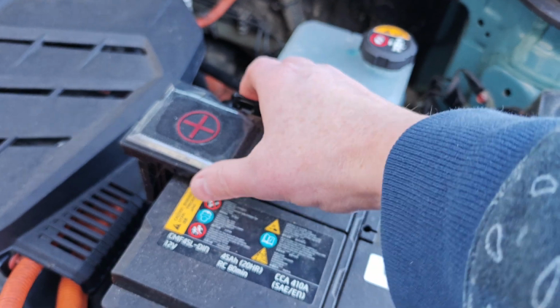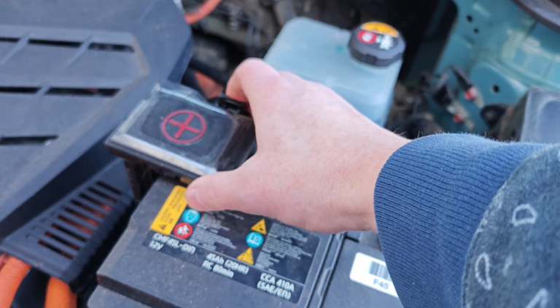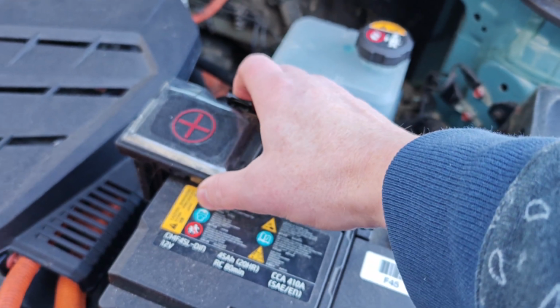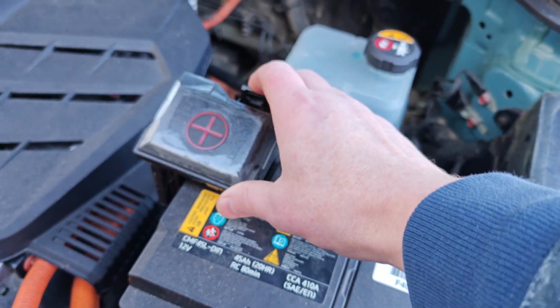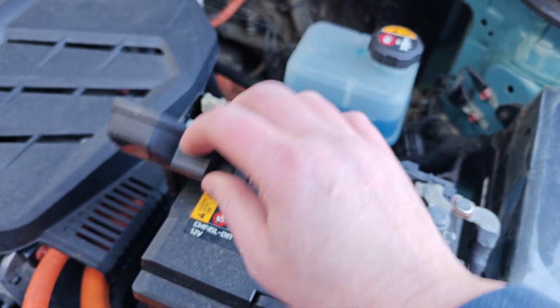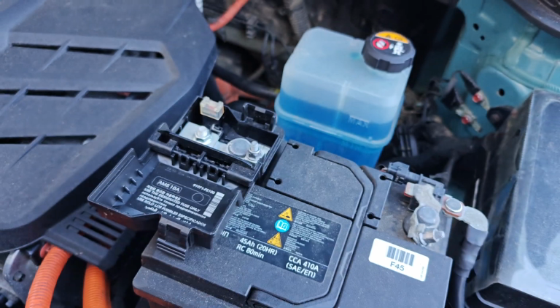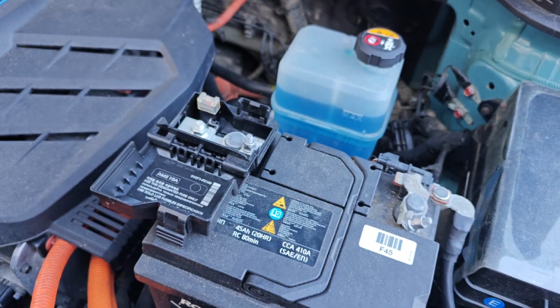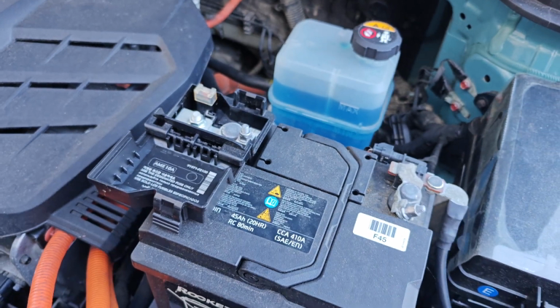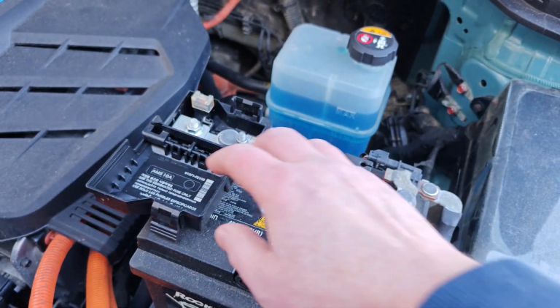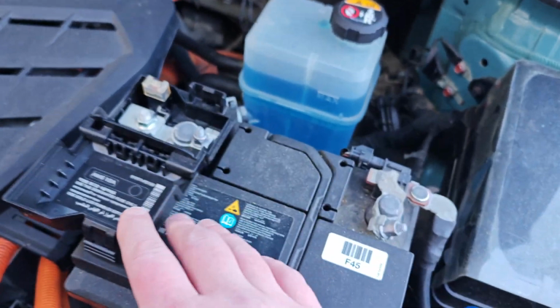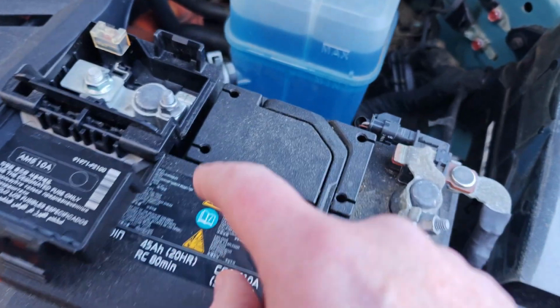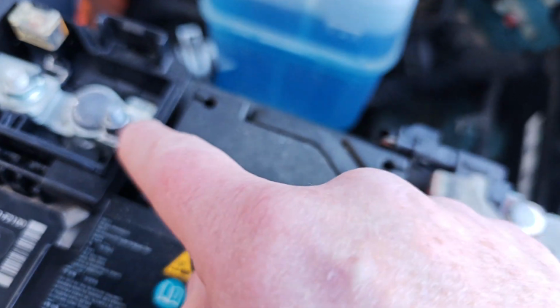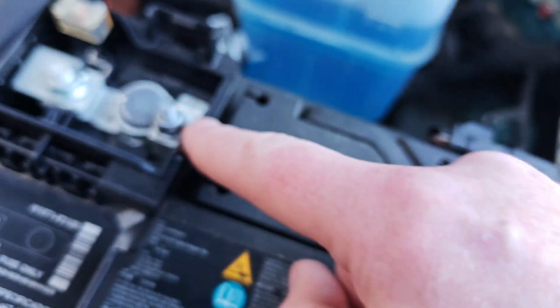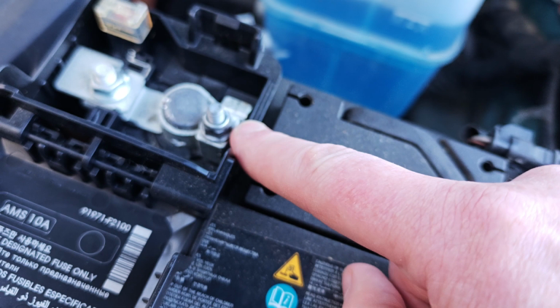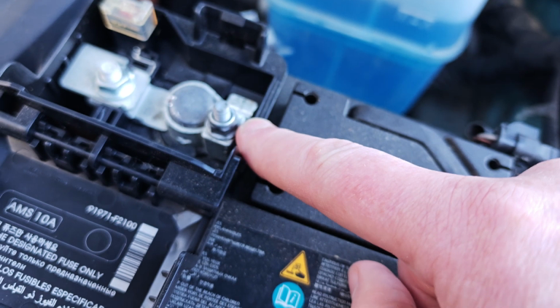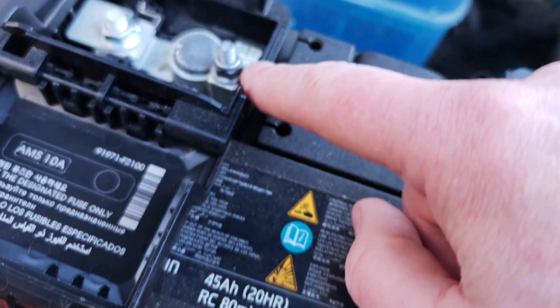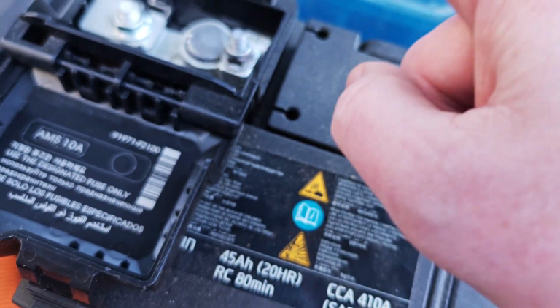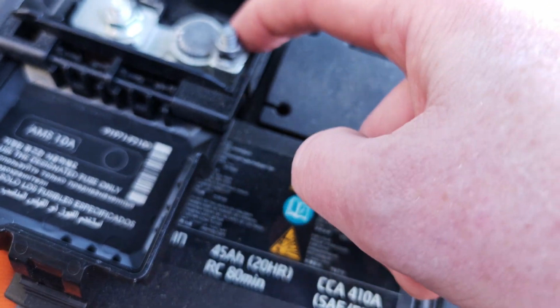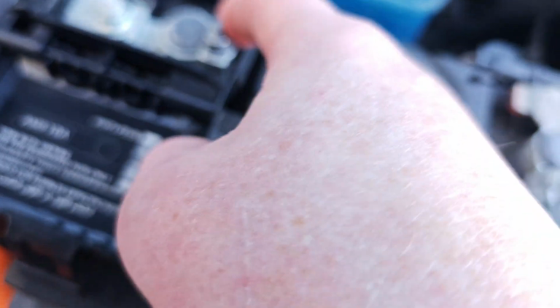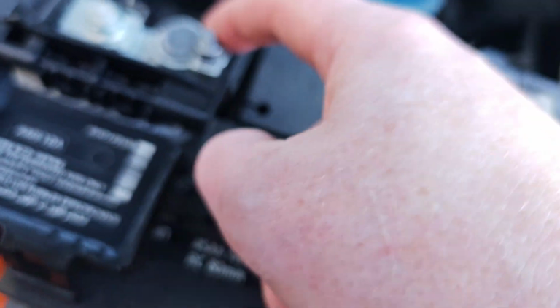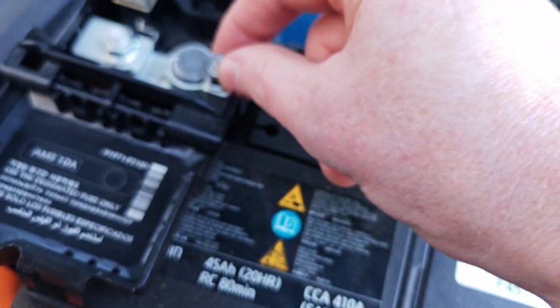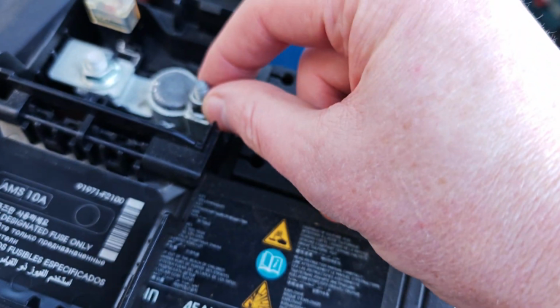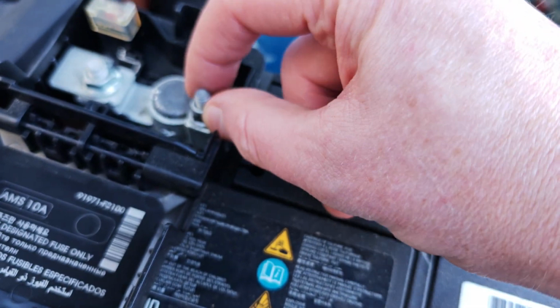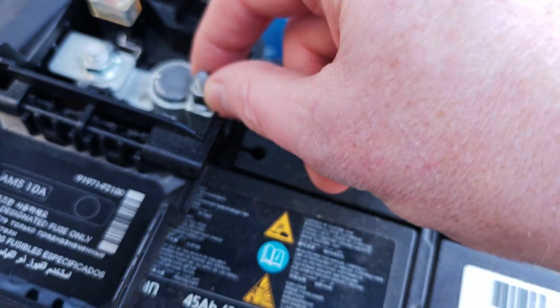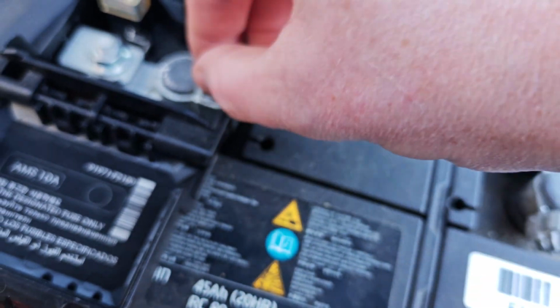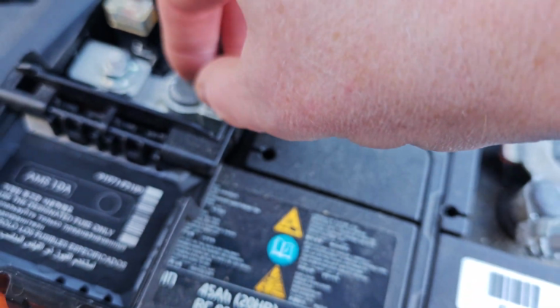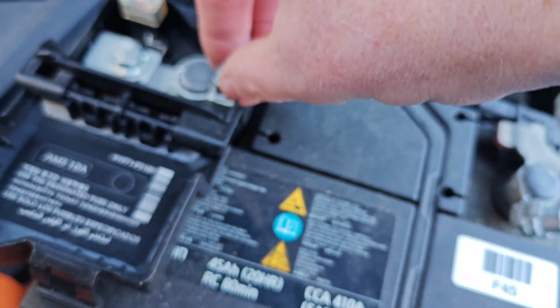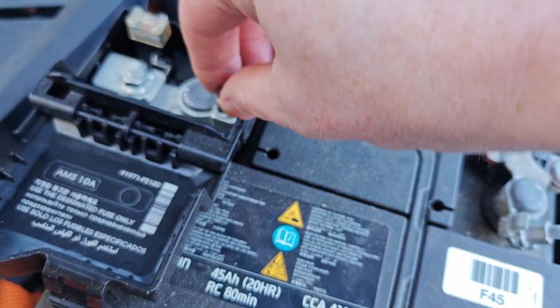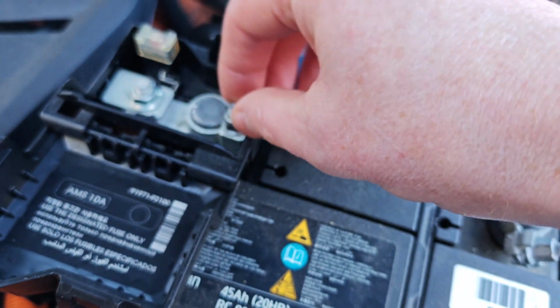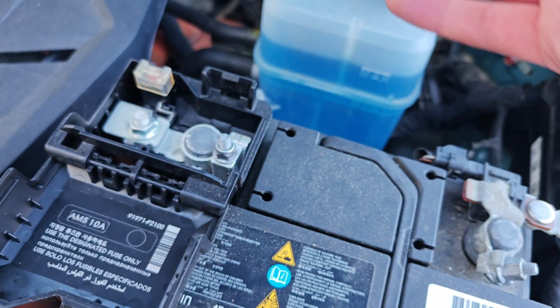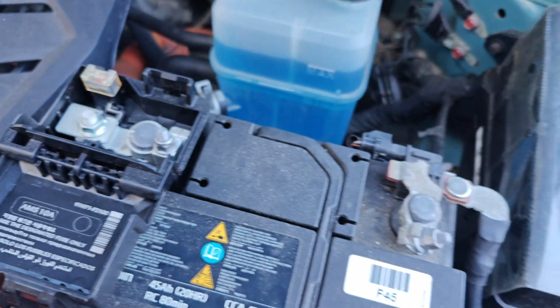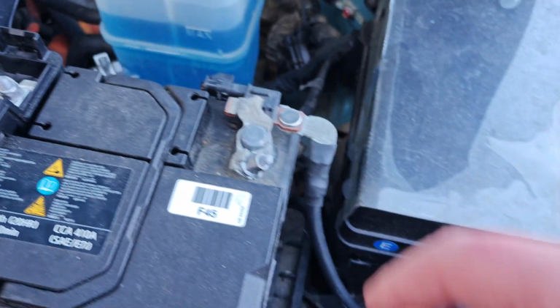Anybody can do this if you have the tools, and the tools are very cheap. You just flip that up, flip that up. Here on the positive terminal you do that one first — undo that 10 mil and loosen it off, and then you can take off that terminal.